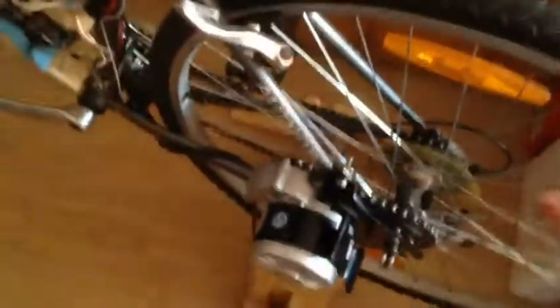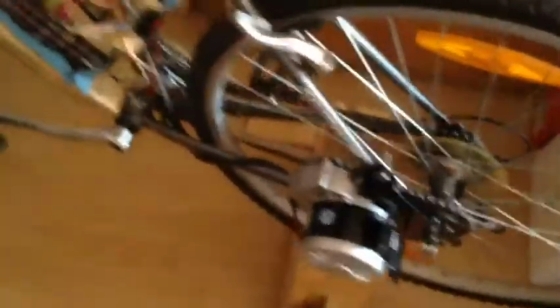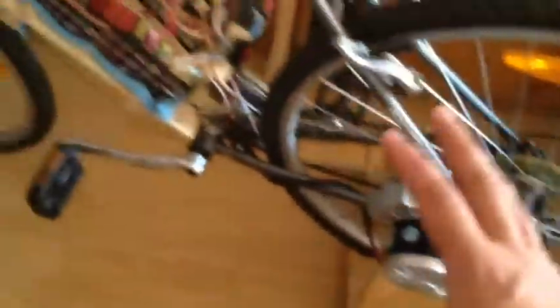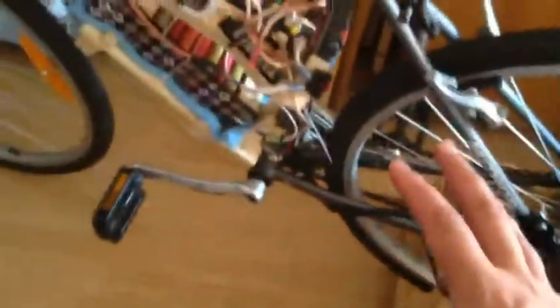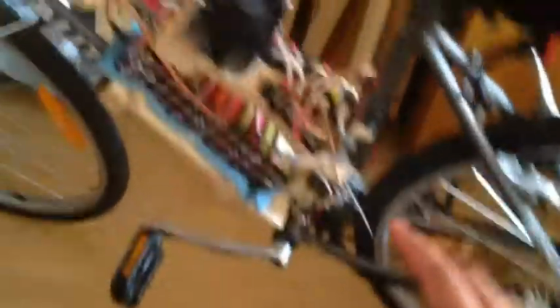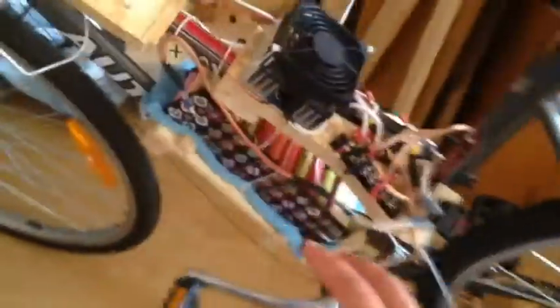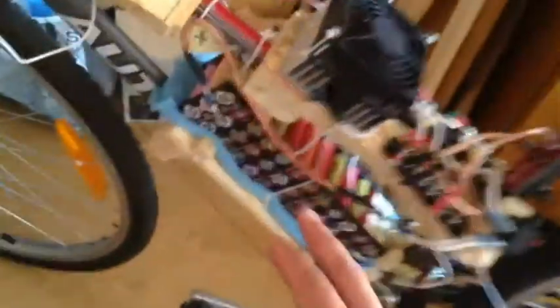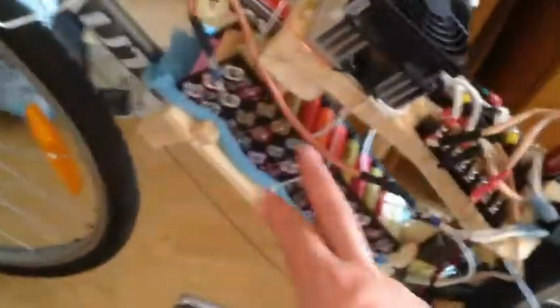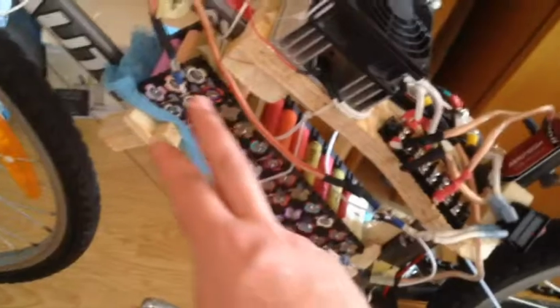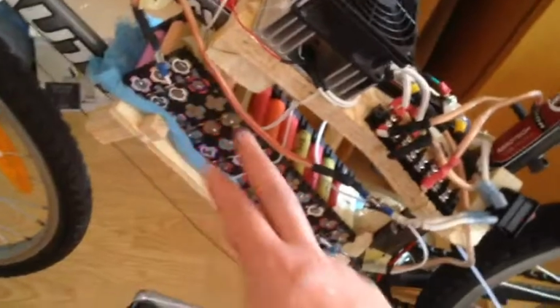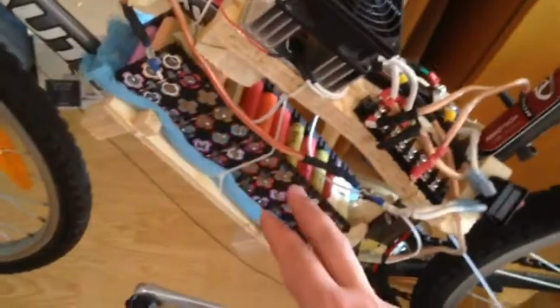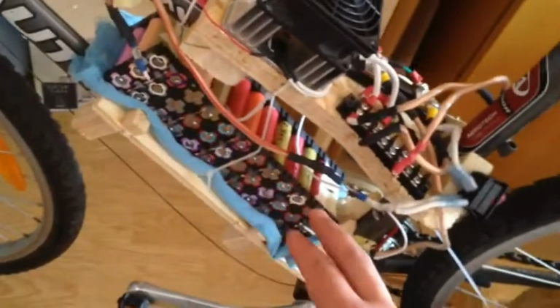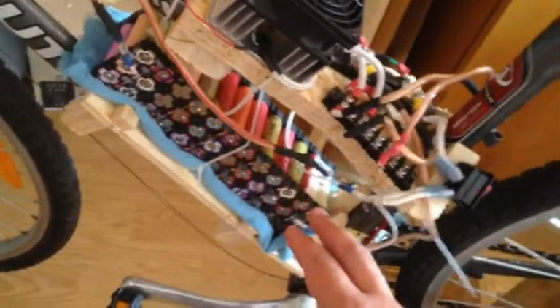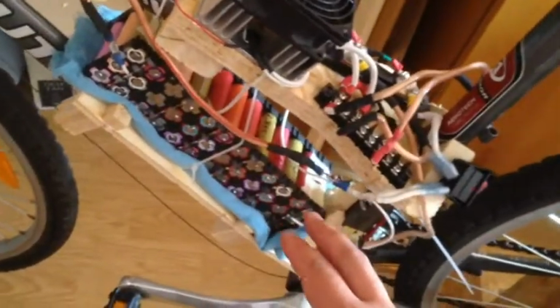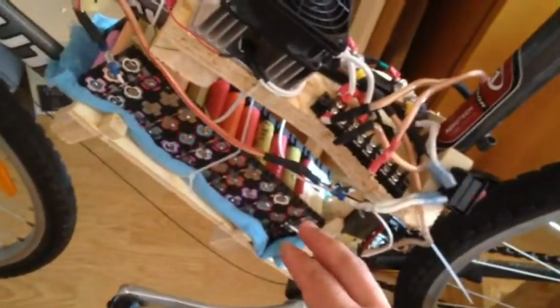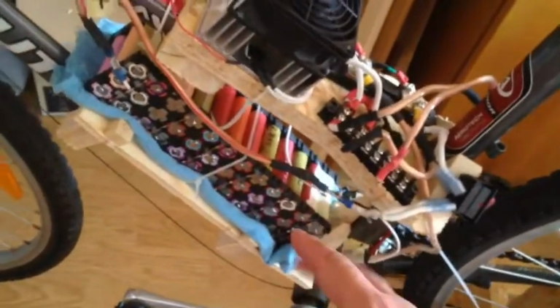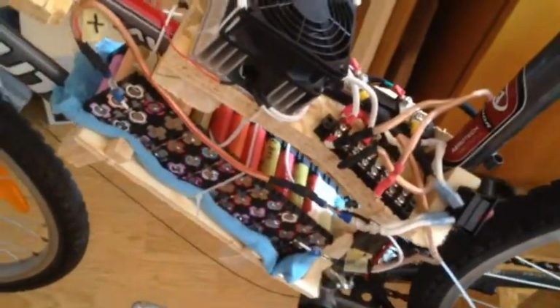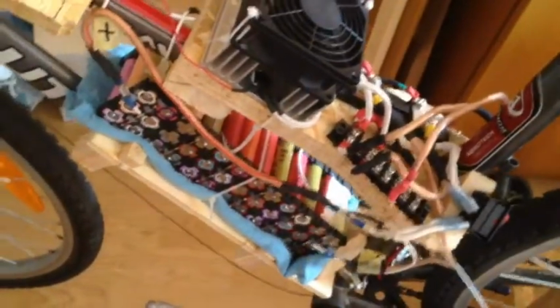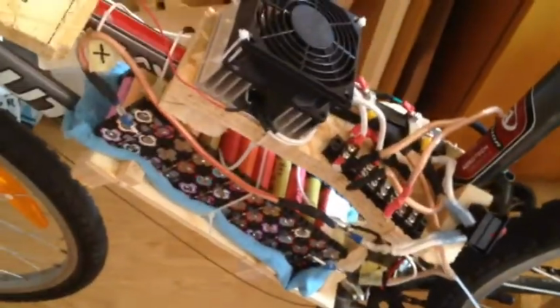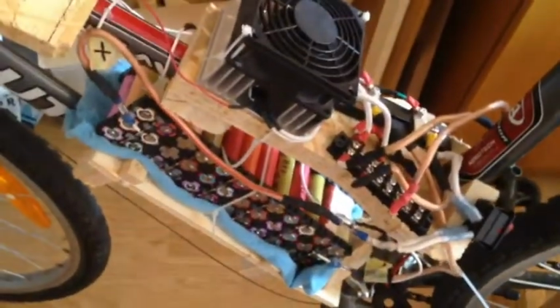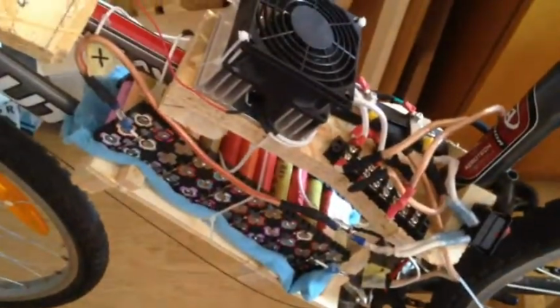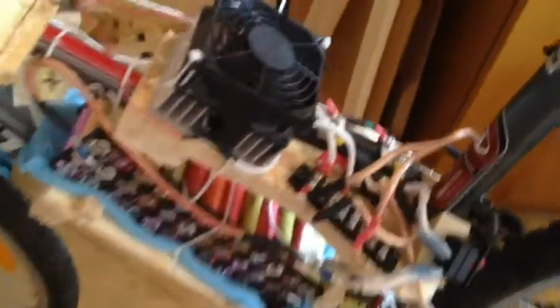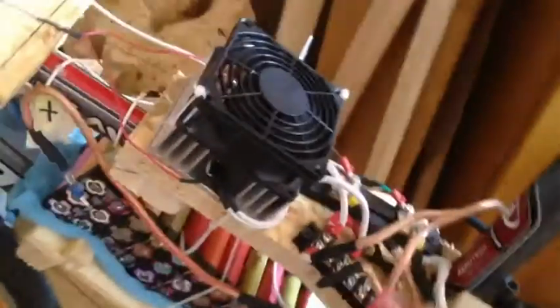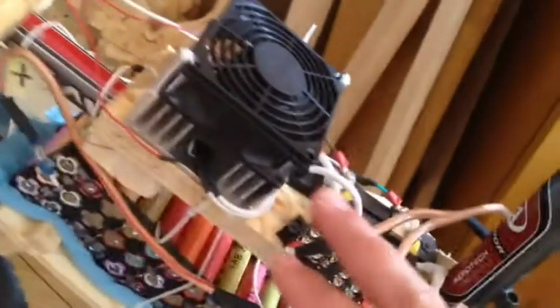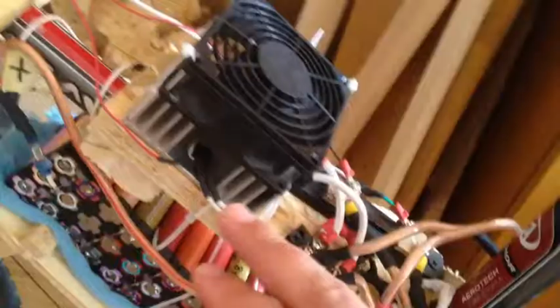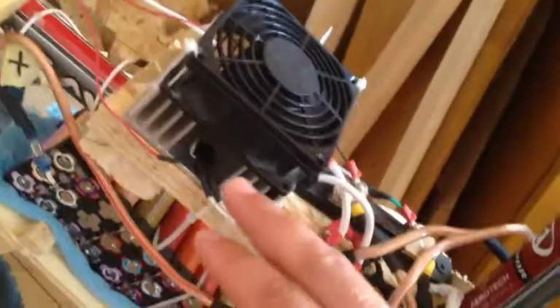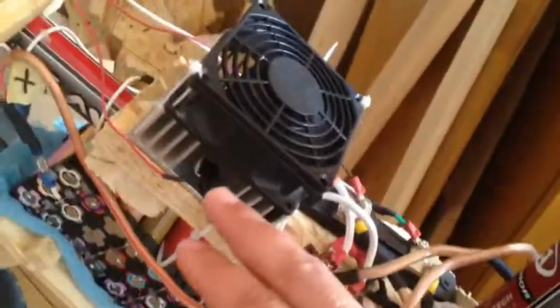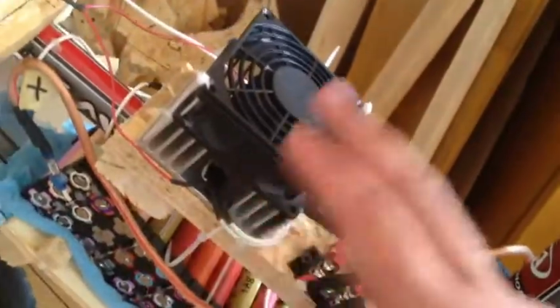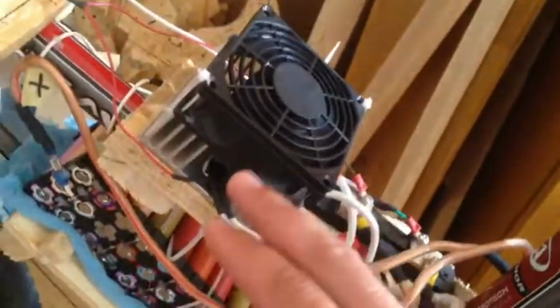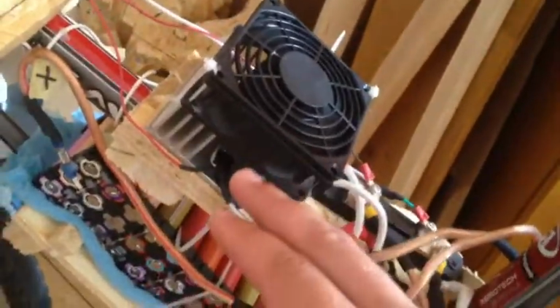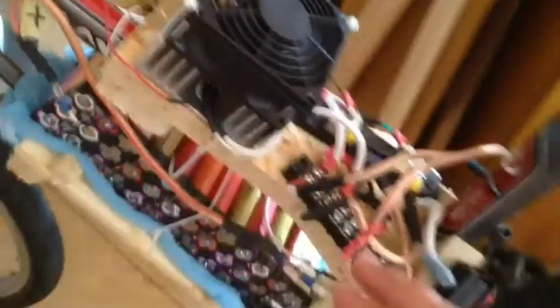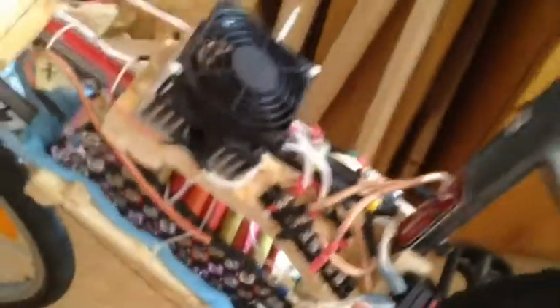I didn't modify the bike at all. I have these homemade batteries — this is 6 laptop batteries, 36 lithium ion cells — and a homemade speed control with a fan for MOSFETs.